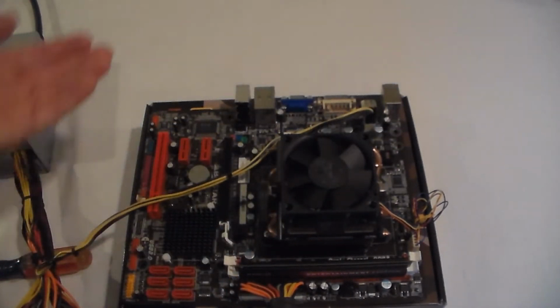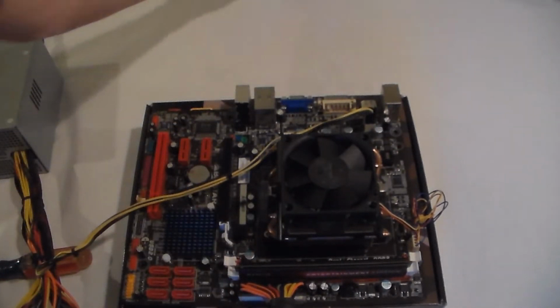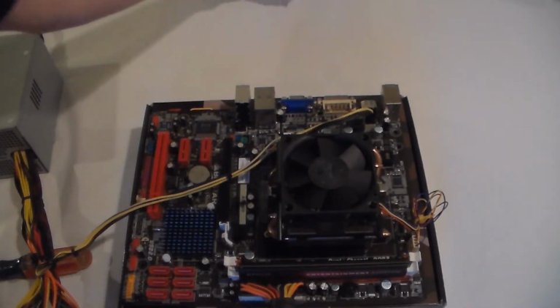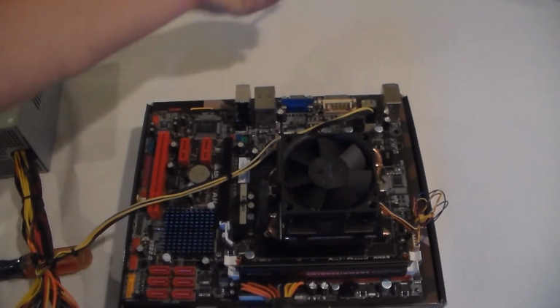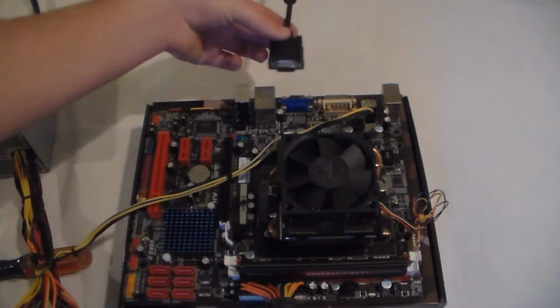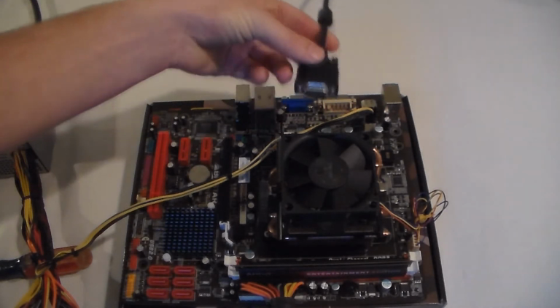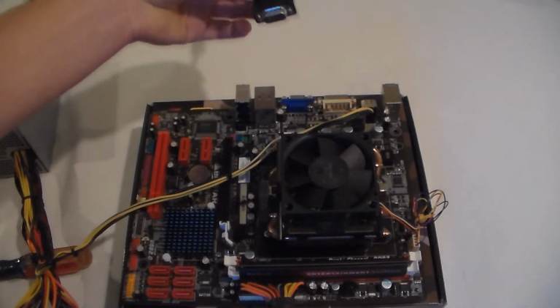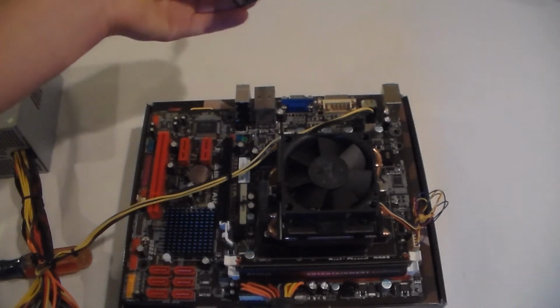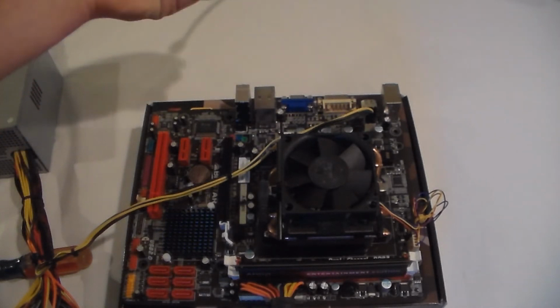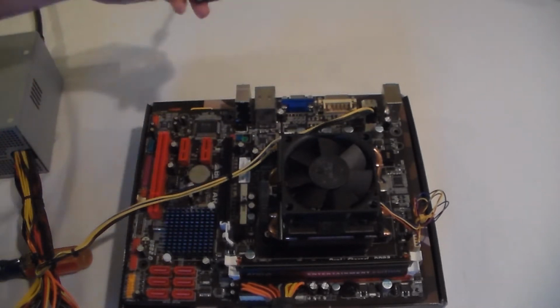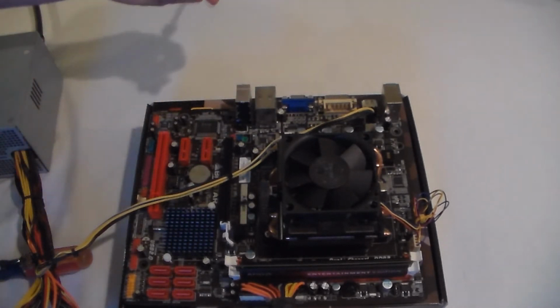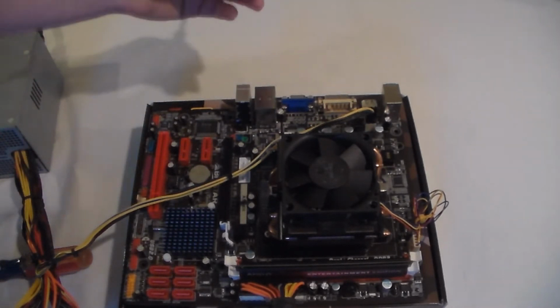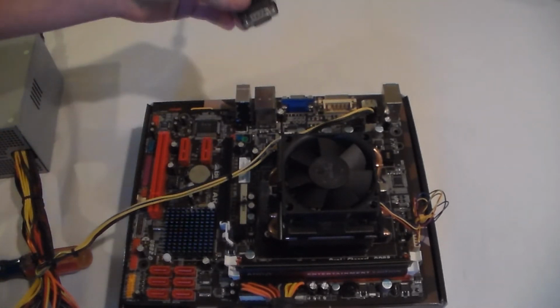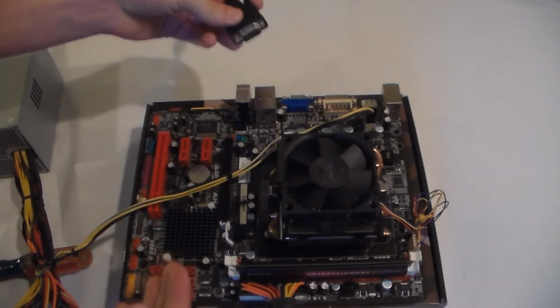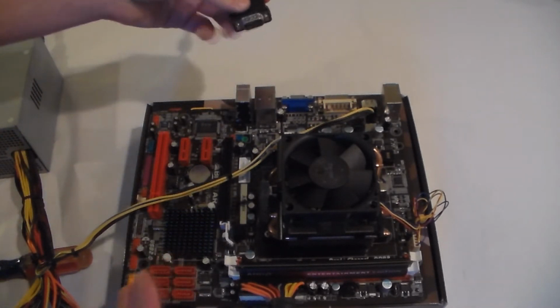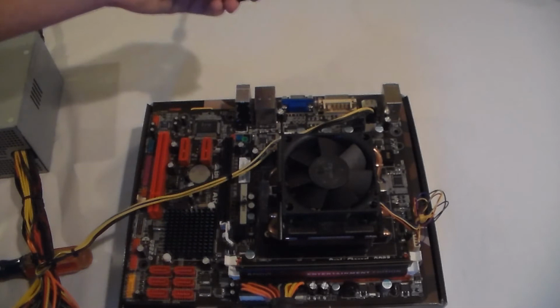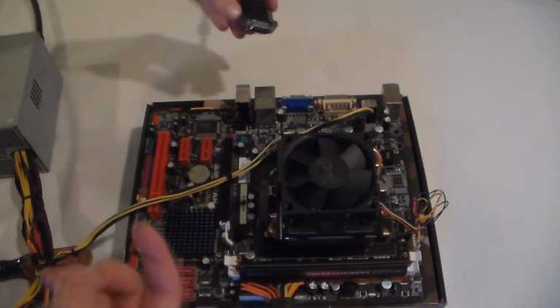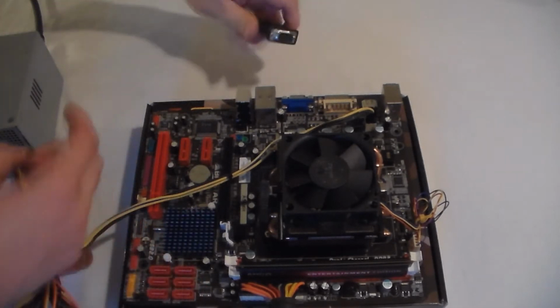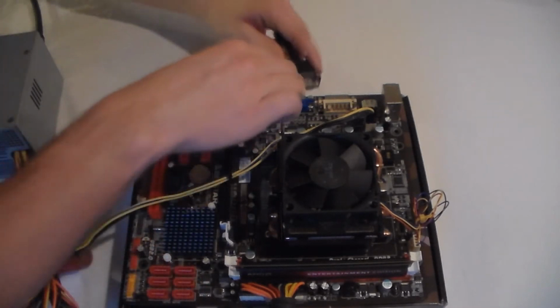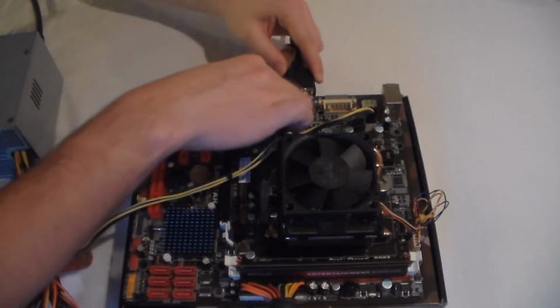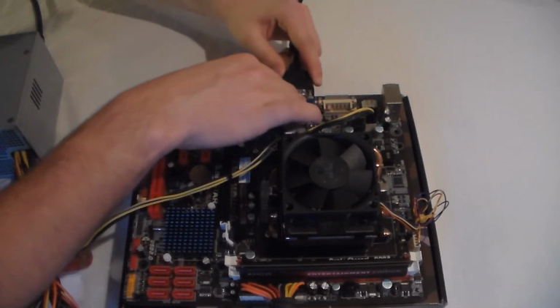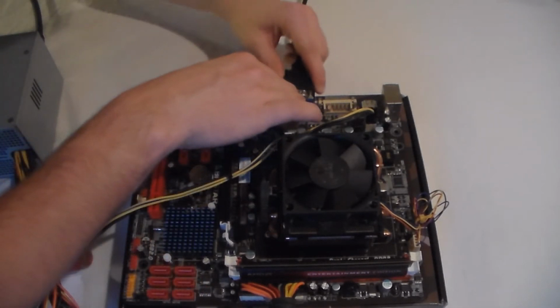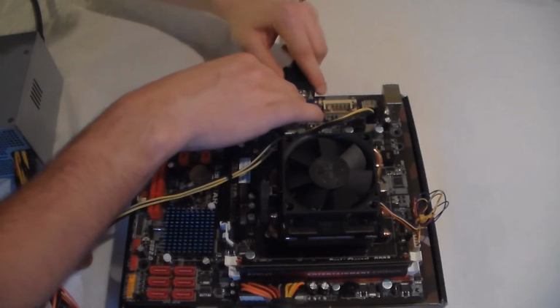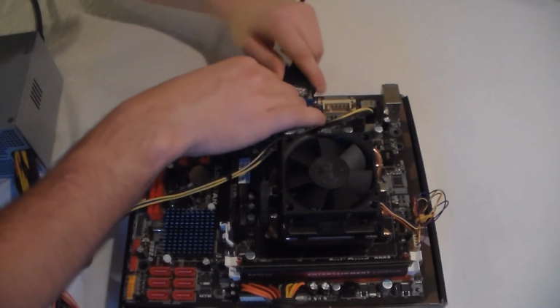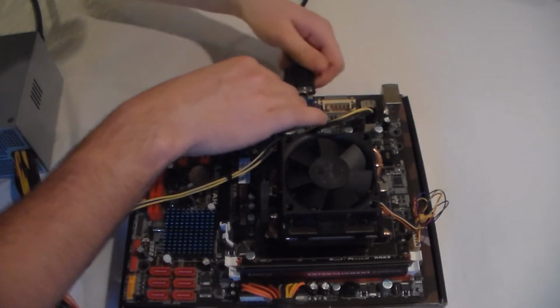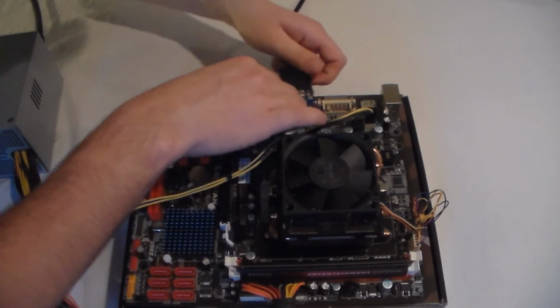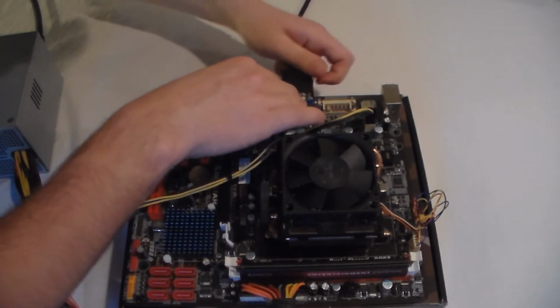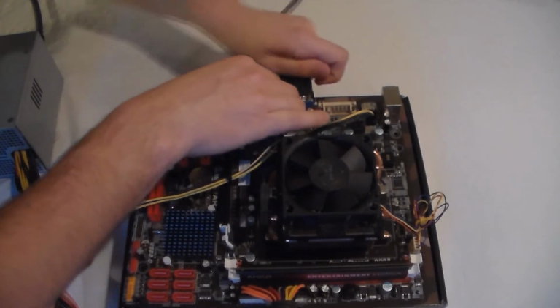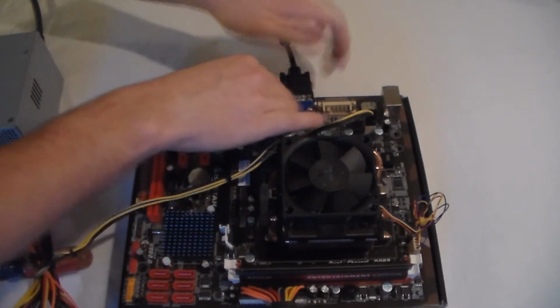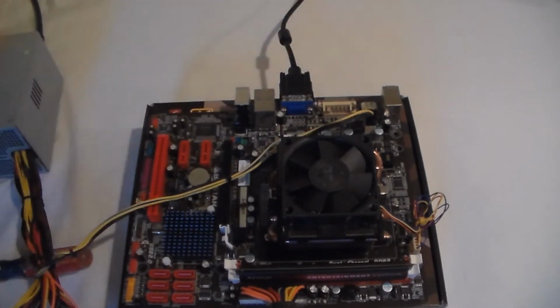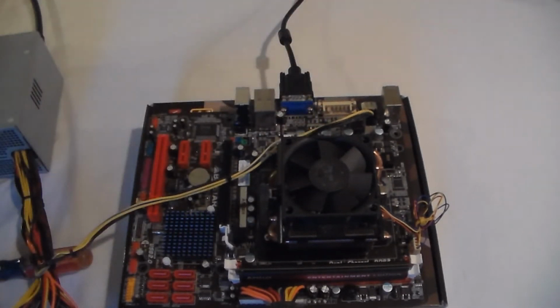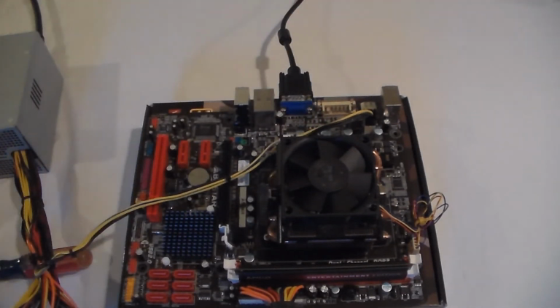Now you're going to want to plug your video into the back of your motherboard, or if you have a dedicated graphics card, plug that in instead. You'll also need to power it. Just plug that in — it'll be going to the monitor.